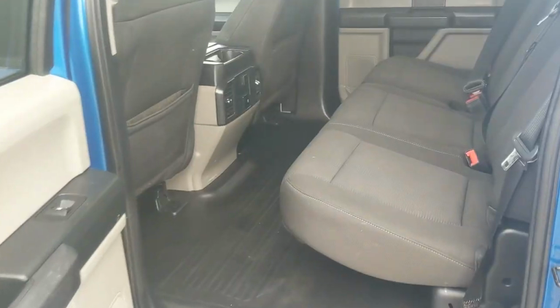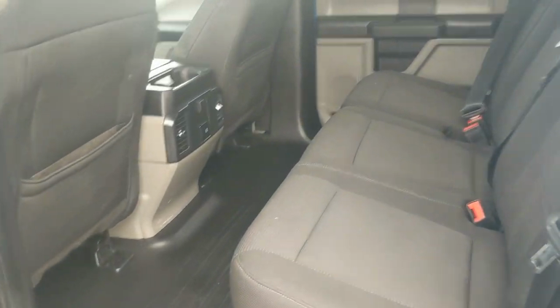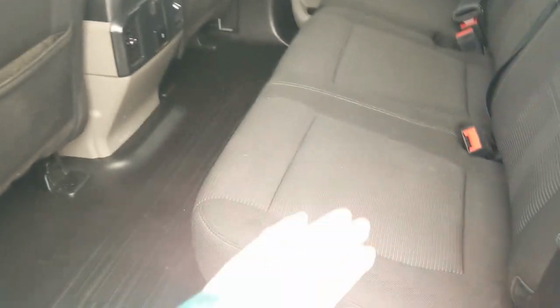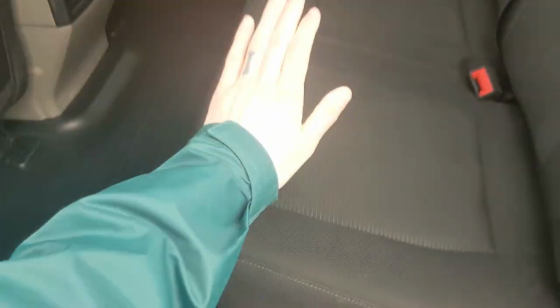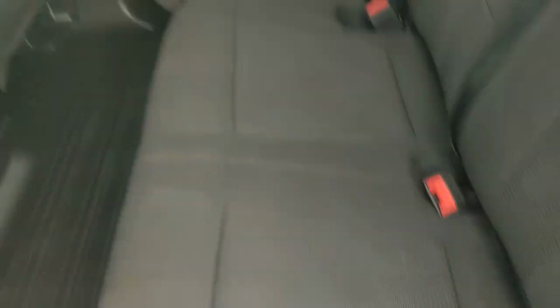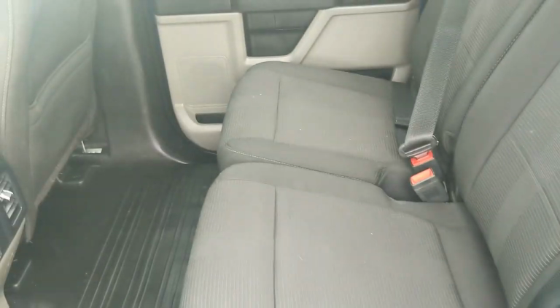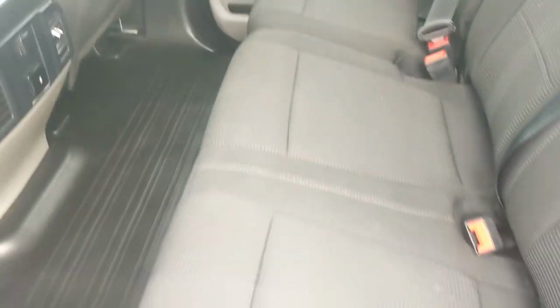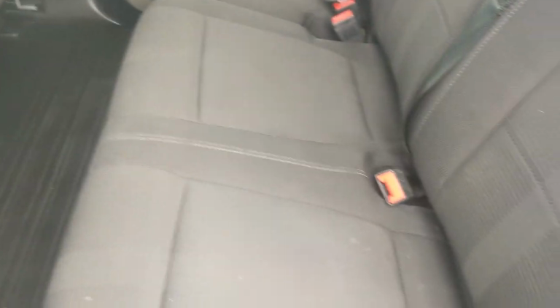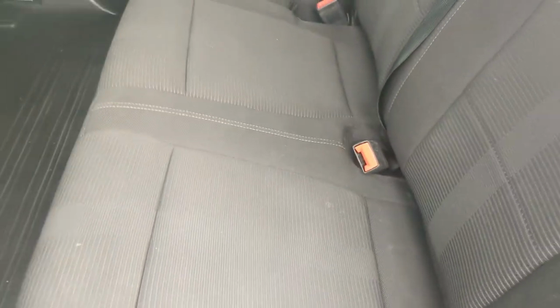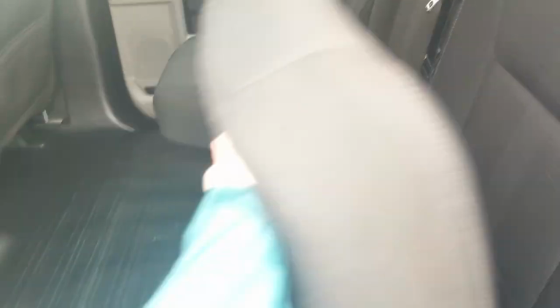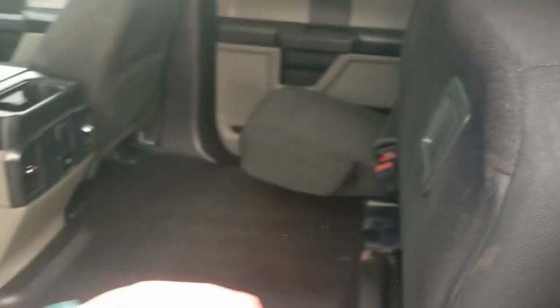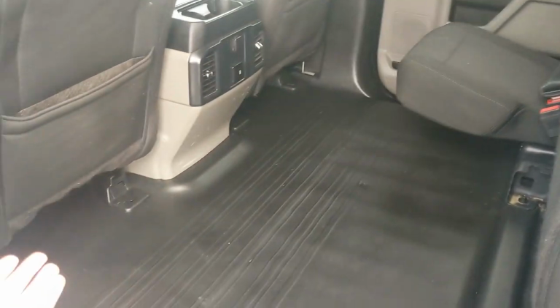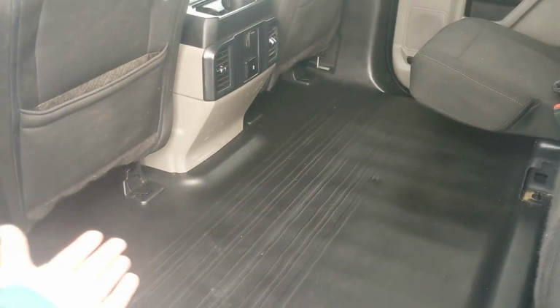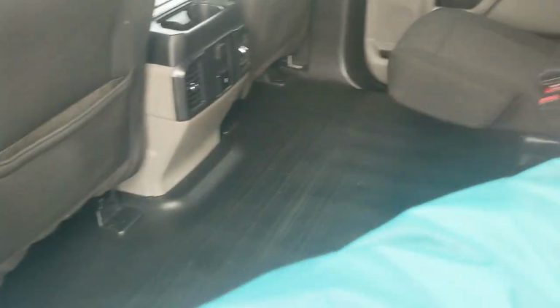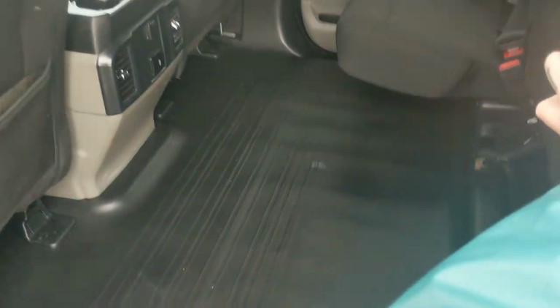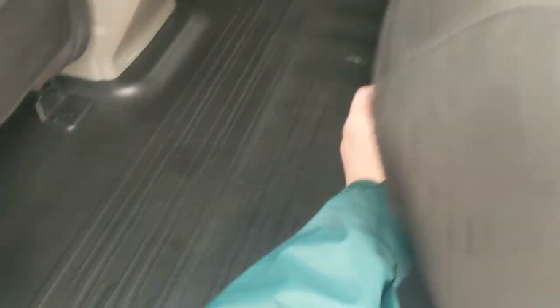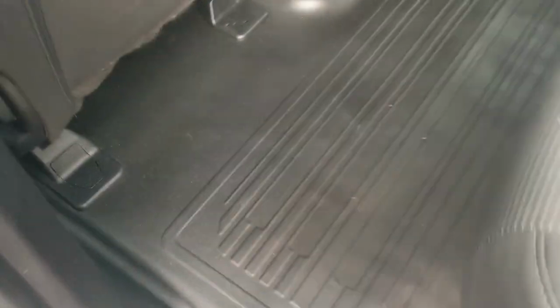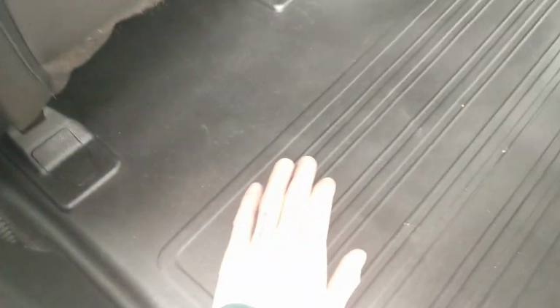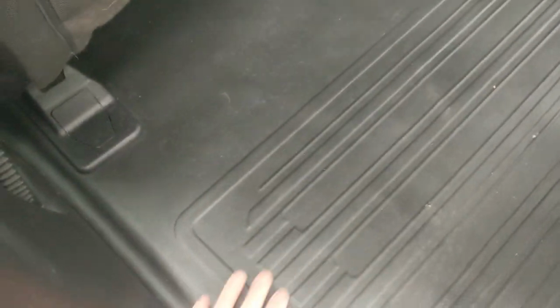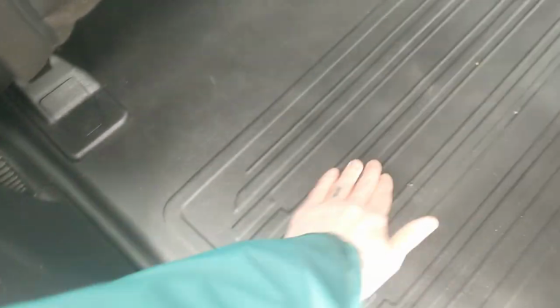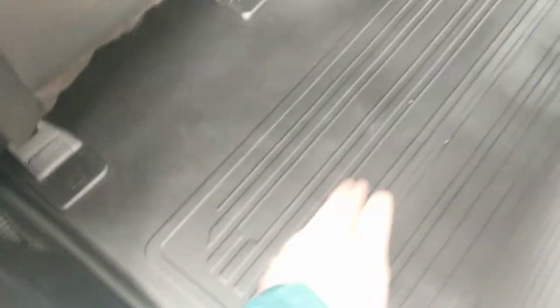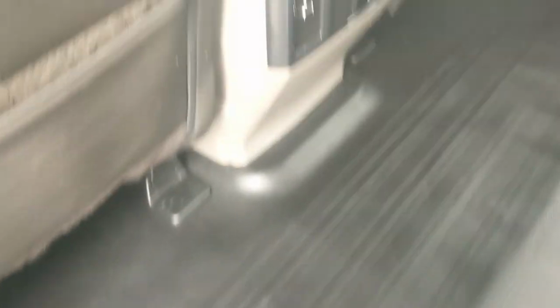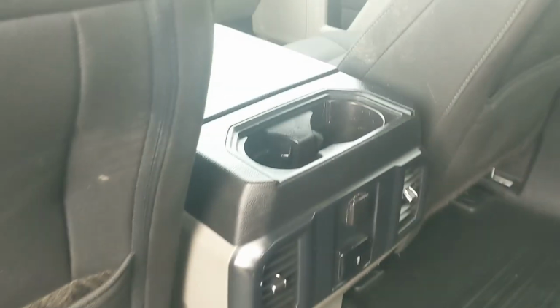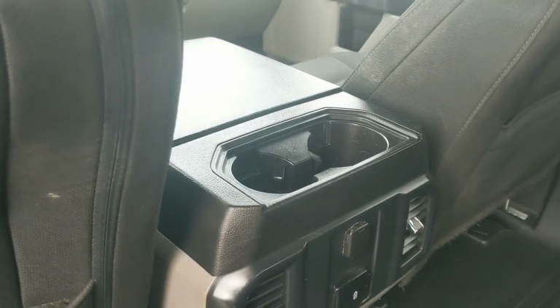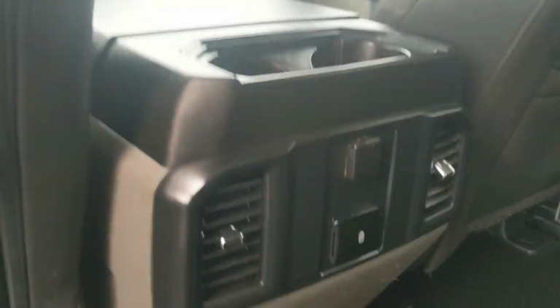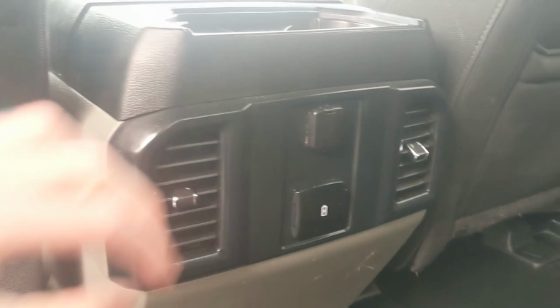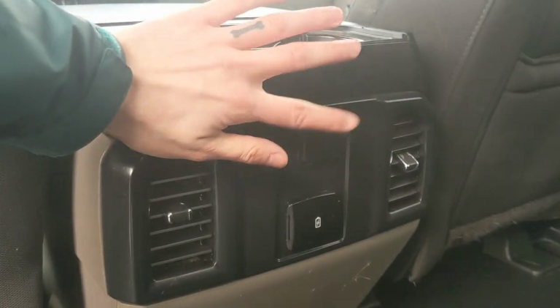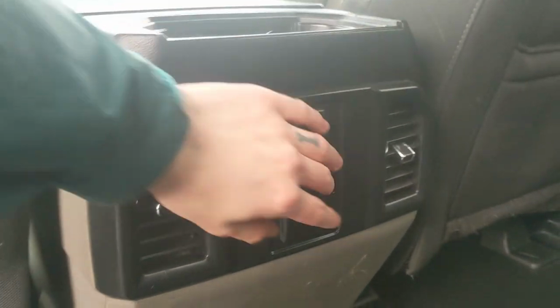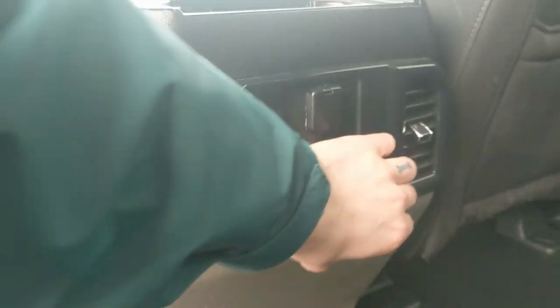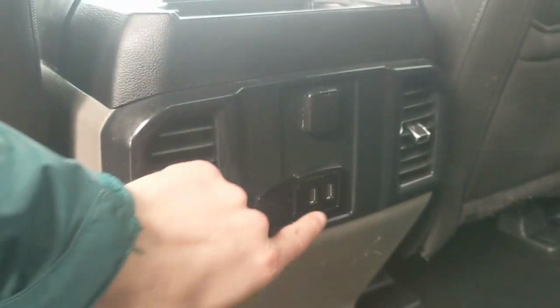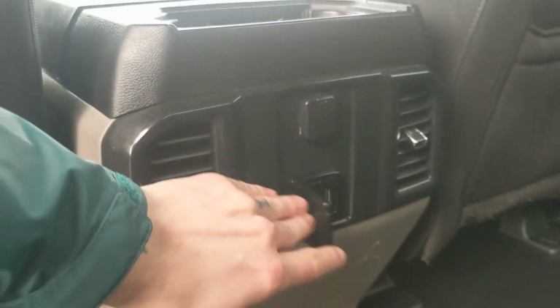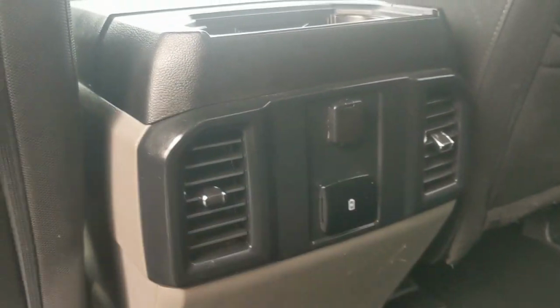Looking into the back, we have comfortable seating for three with the black cloth, which can be lifted up and out of the way to accommodate cargo. You have vinyl flooring that's easier to clean, two cup holders in the middle, as well as a 12-volt power outlet and two USB ports.